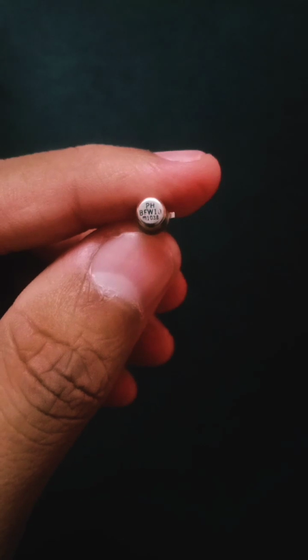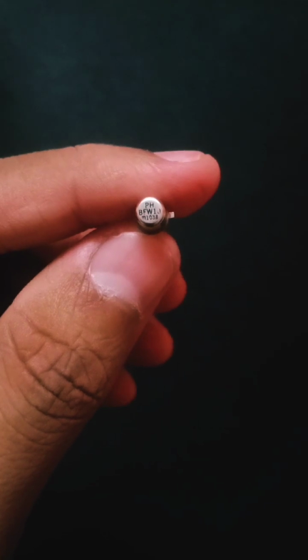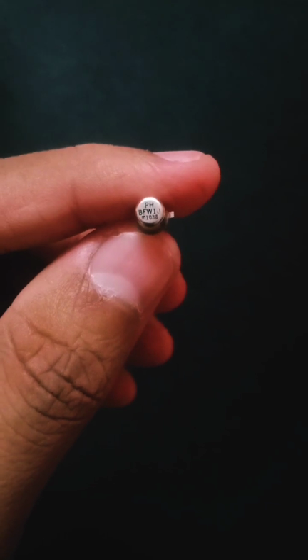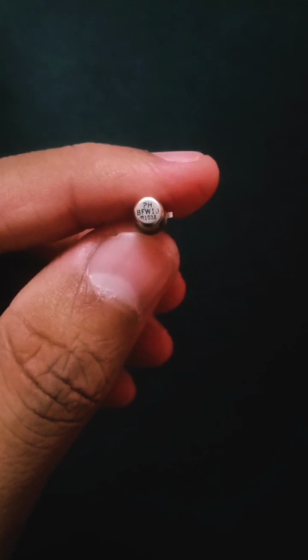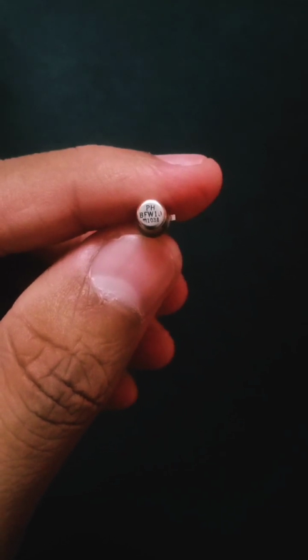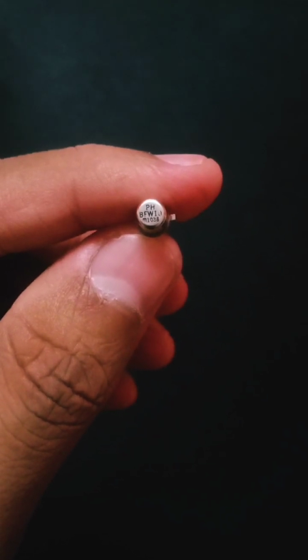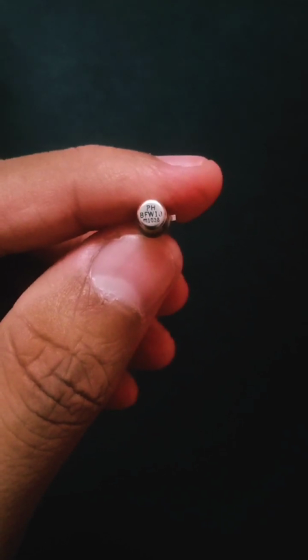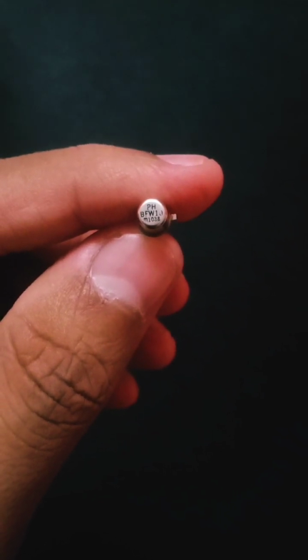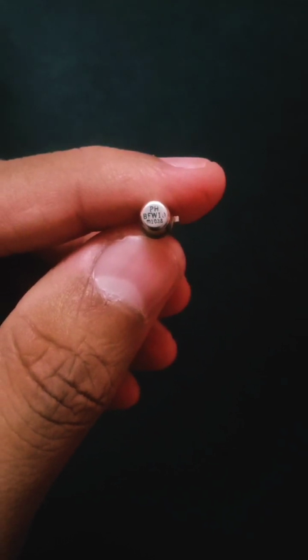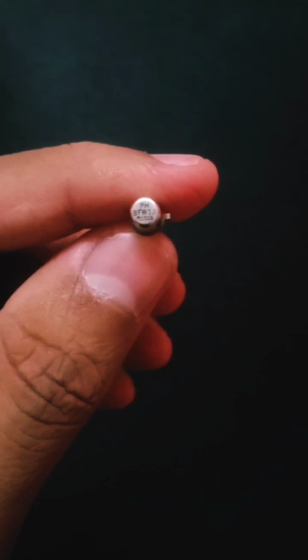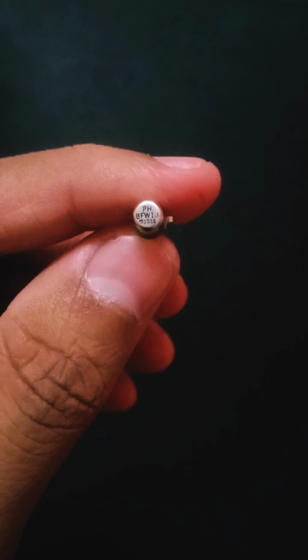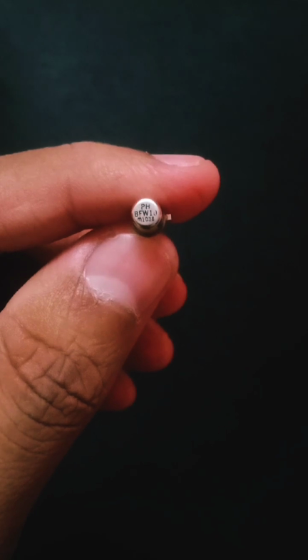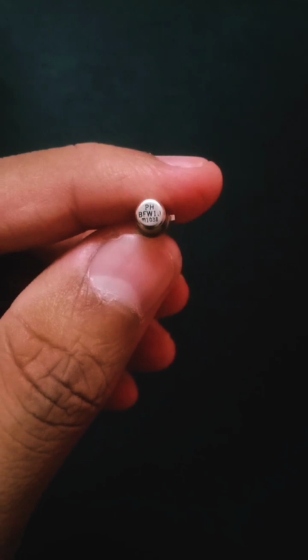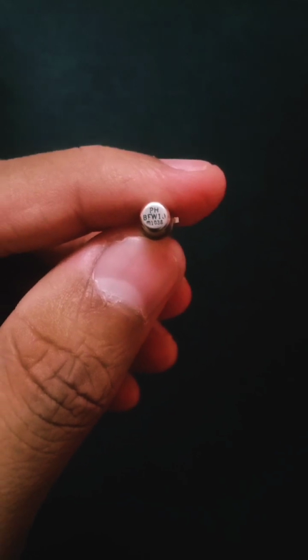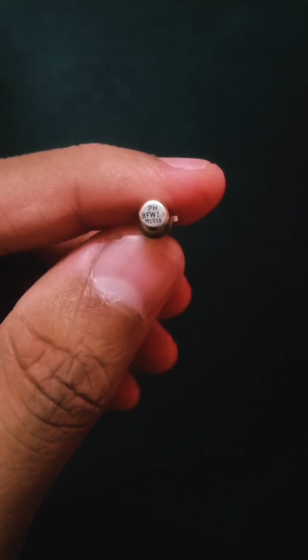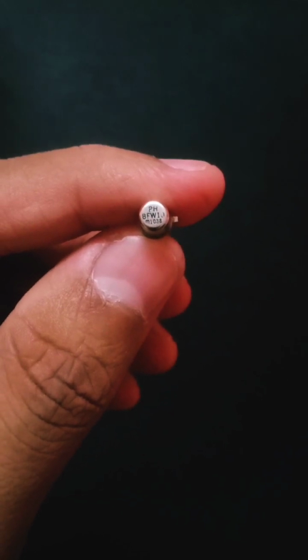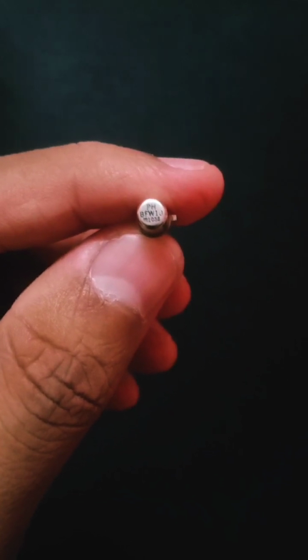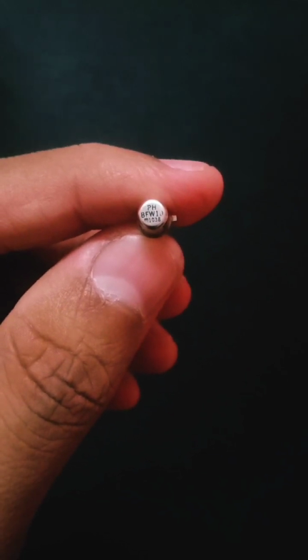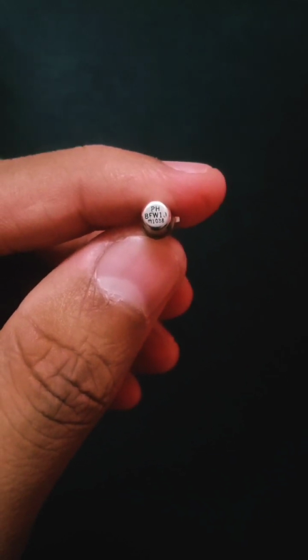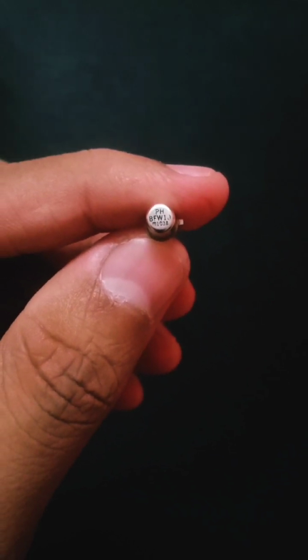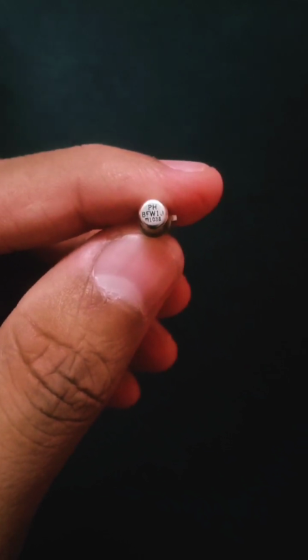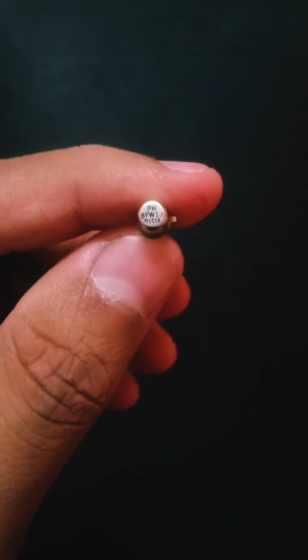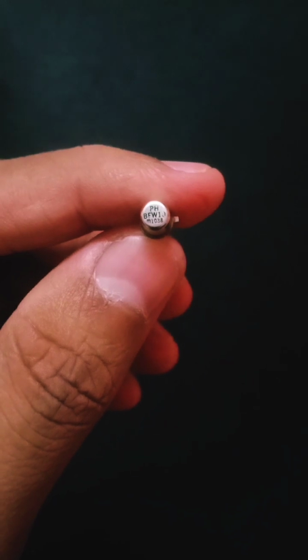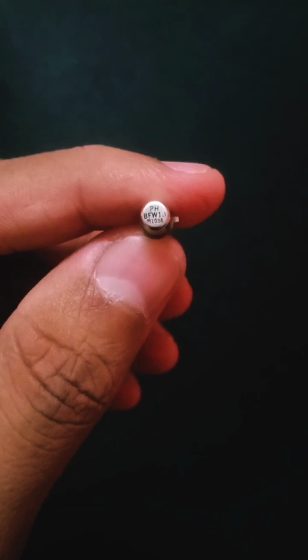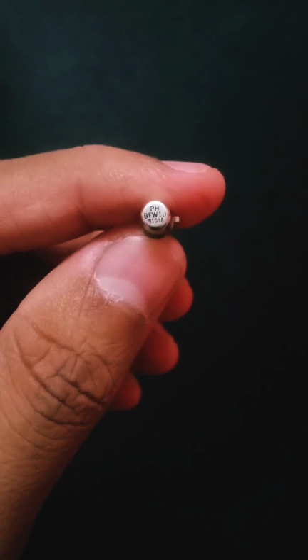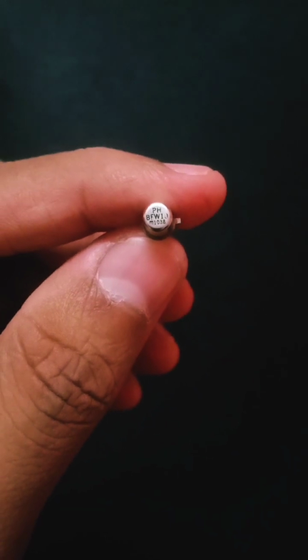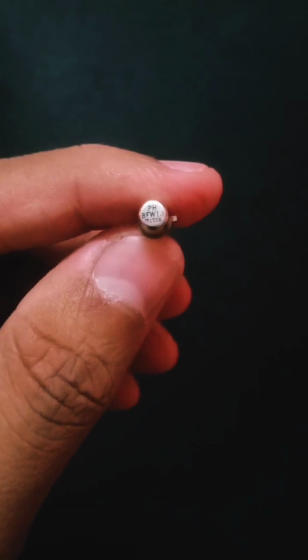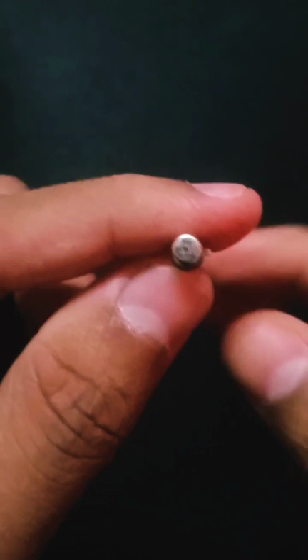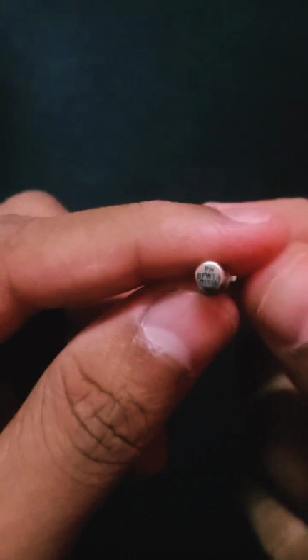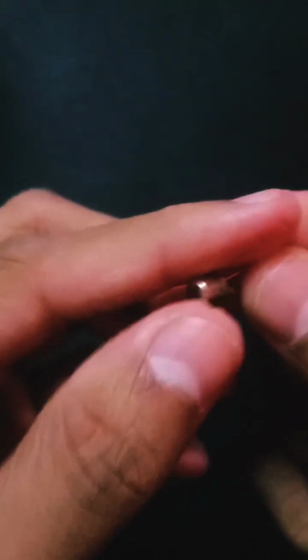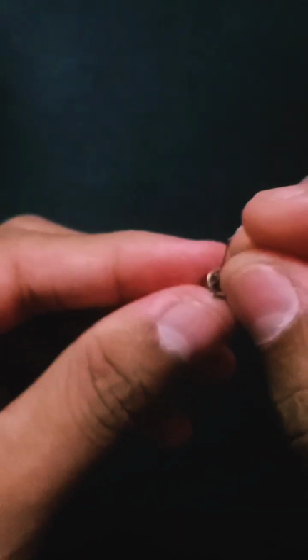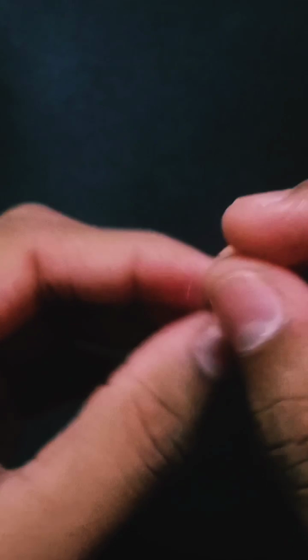Hello everyone. In the previous short video we had seen one shortcut trick to identify the terminals of JFET. Now we are going to see it practically. For that I have one JFET whose model number is BFW10, as you can clearly see over here.